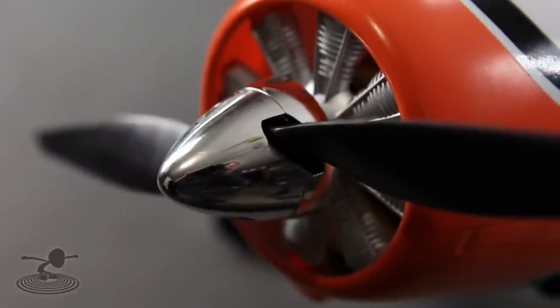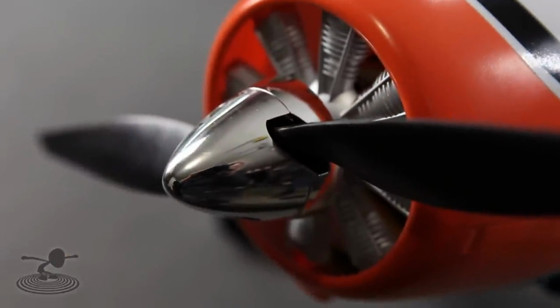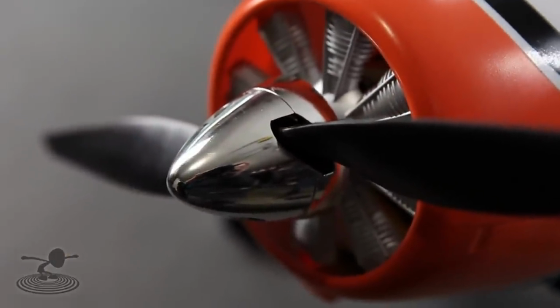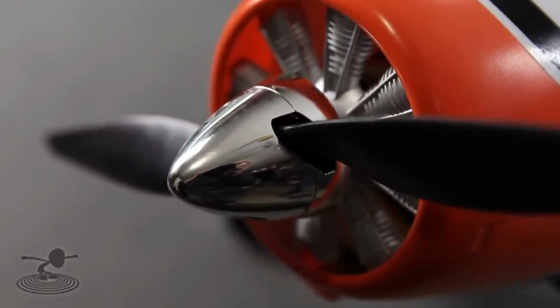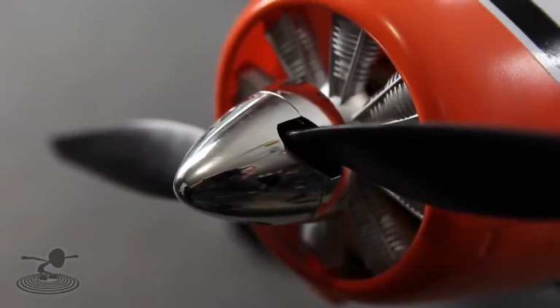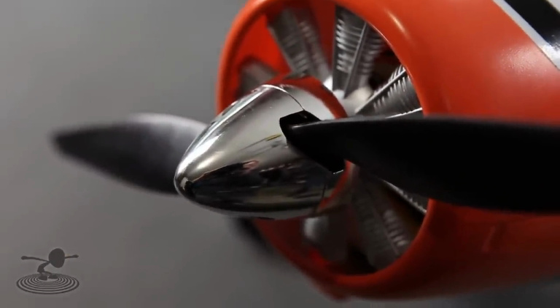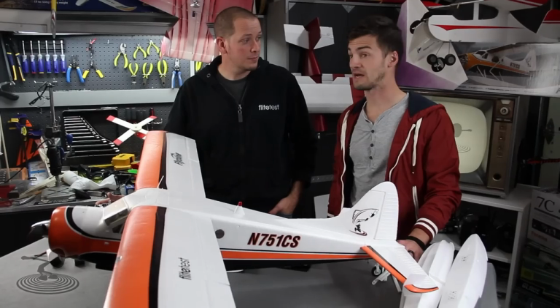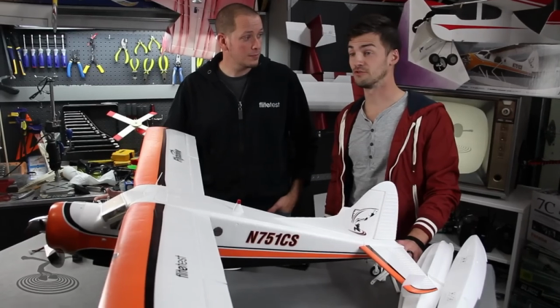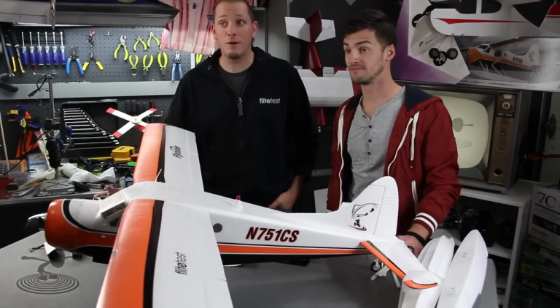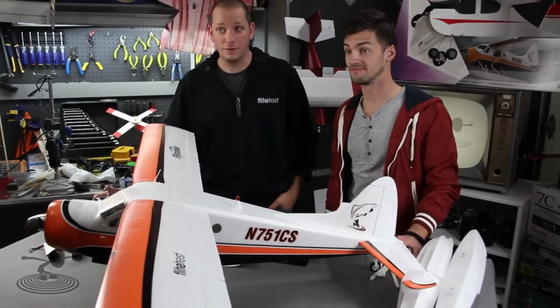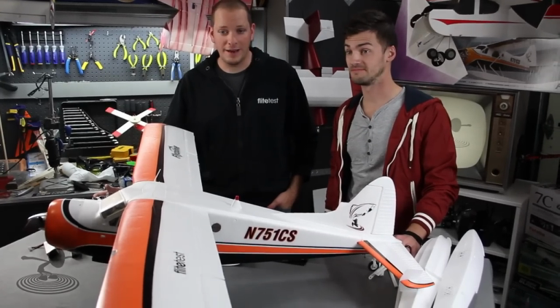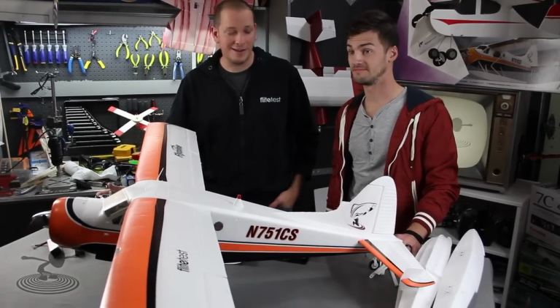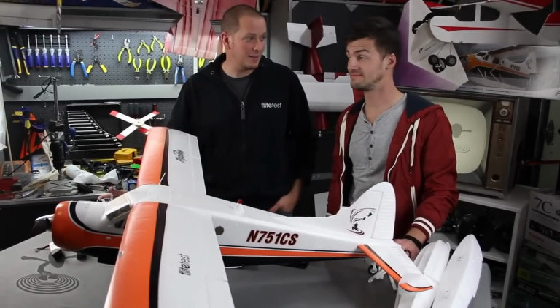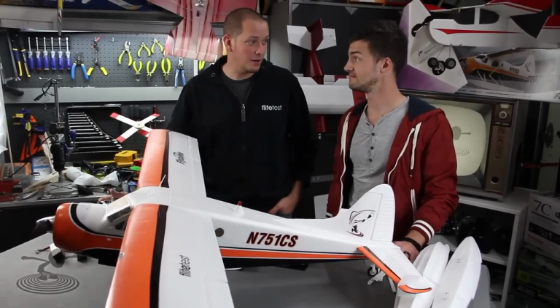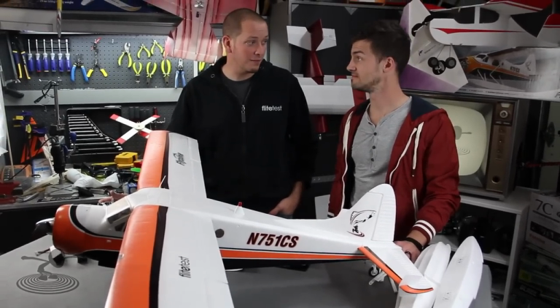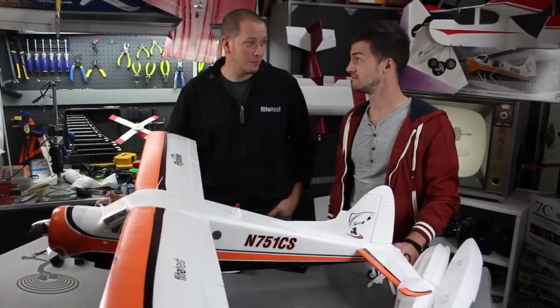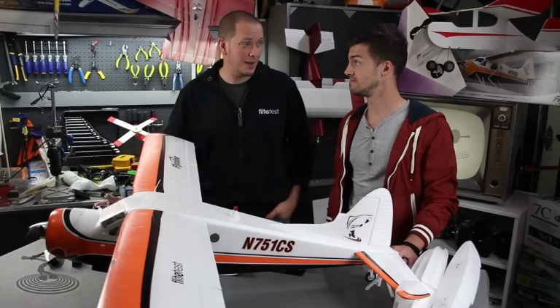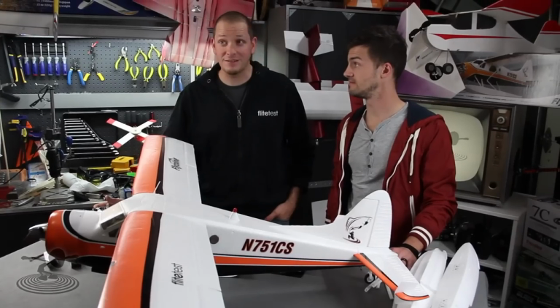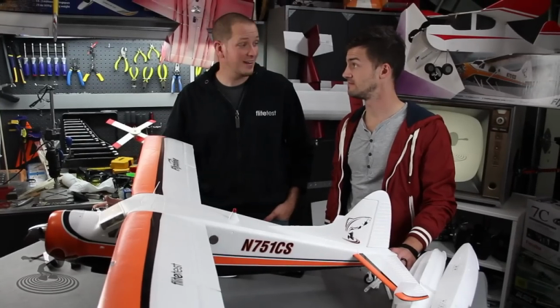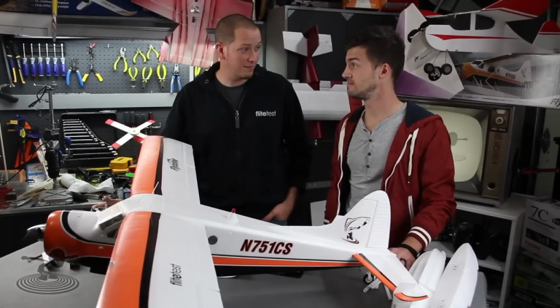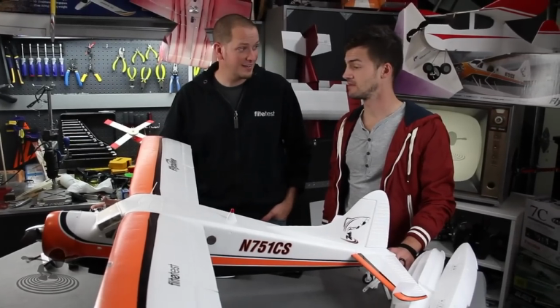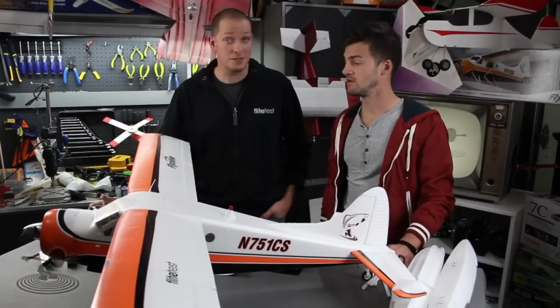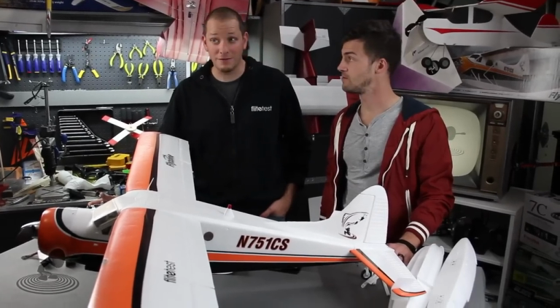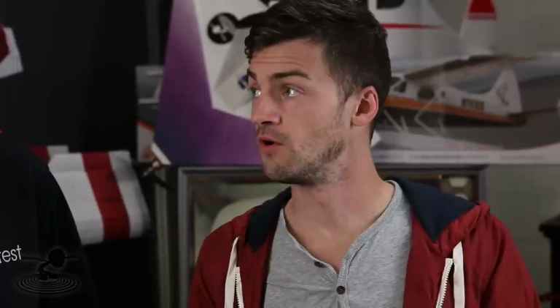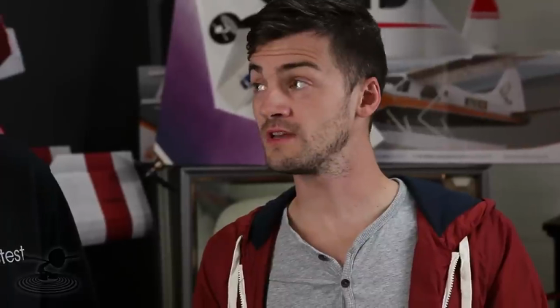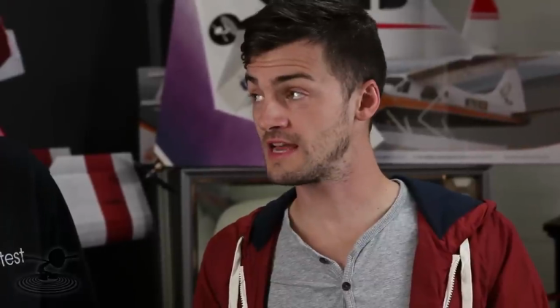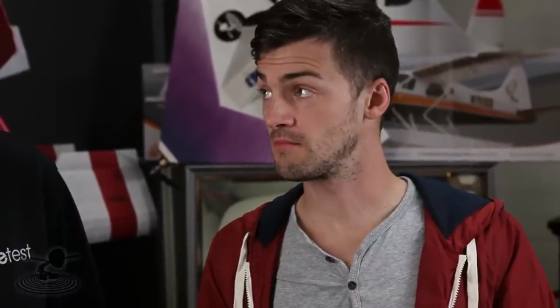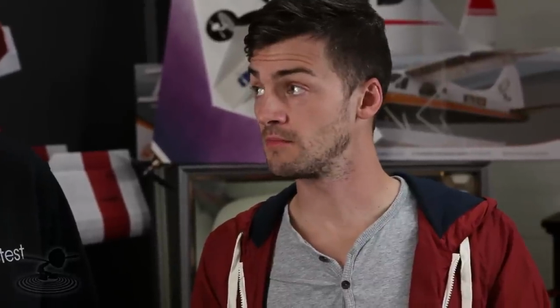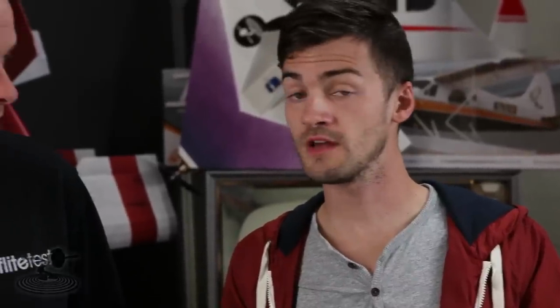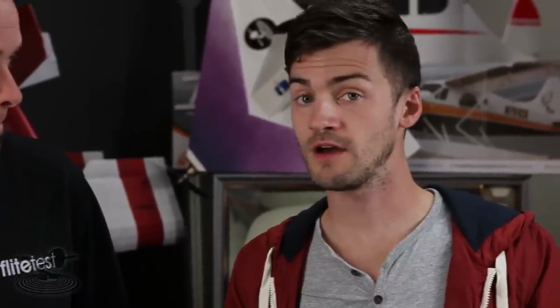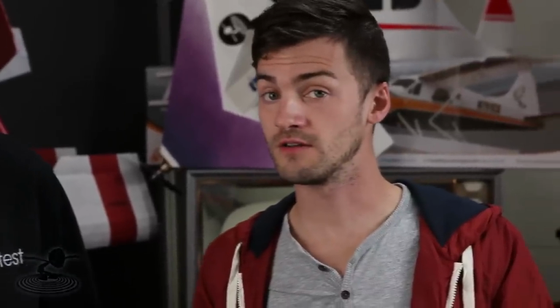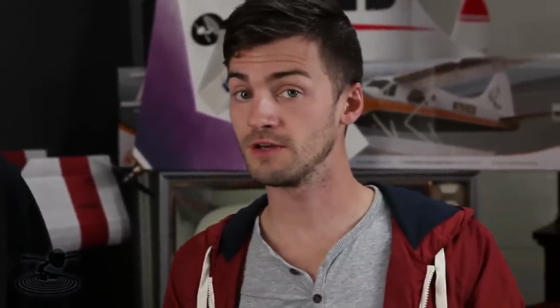You have an 850kV motor in it with a 12x6 prop — powerful. Honestly, I didn't think it would be very powerful, but after seeing it fly and flying it myself, it's powerful. When I think of power, beaver is not the first animal that comes to mind.